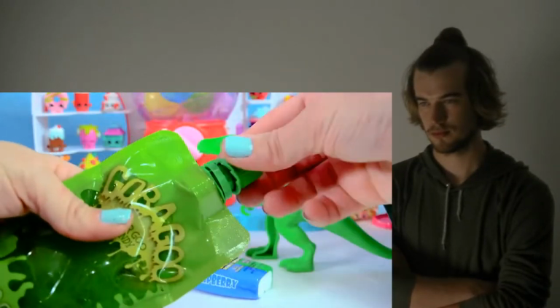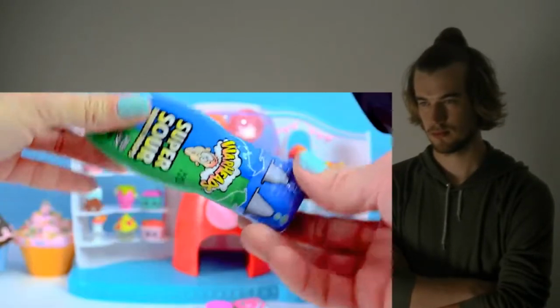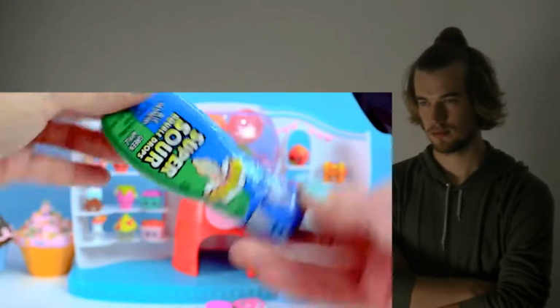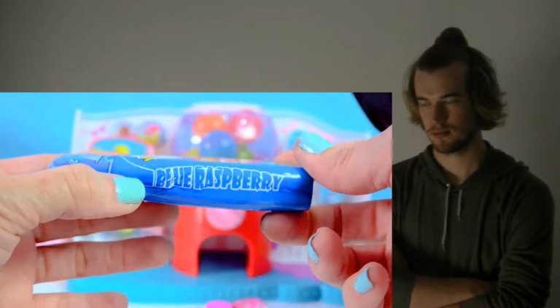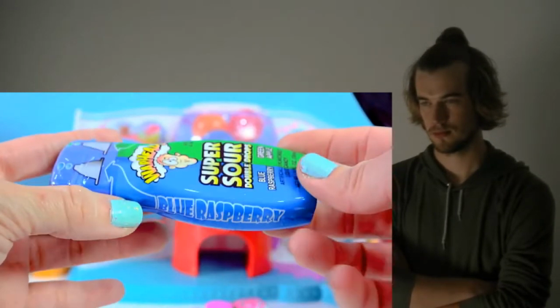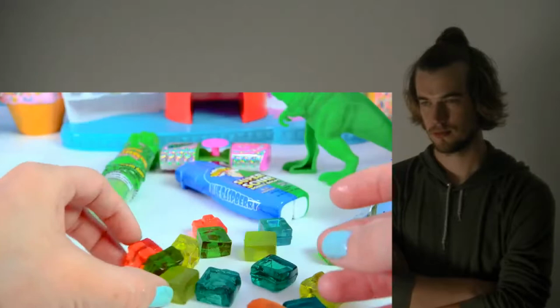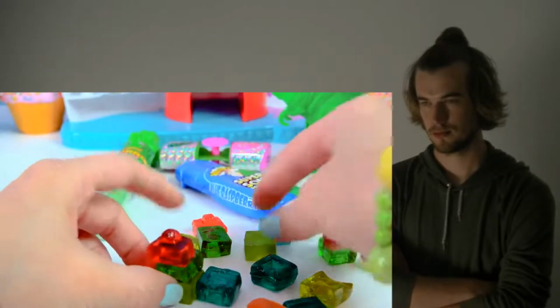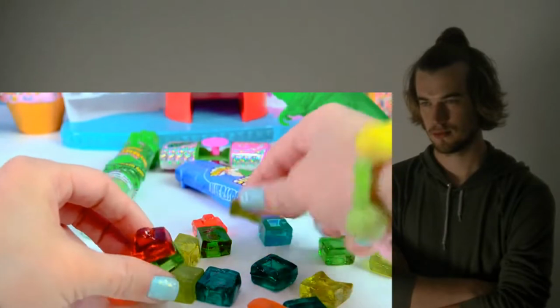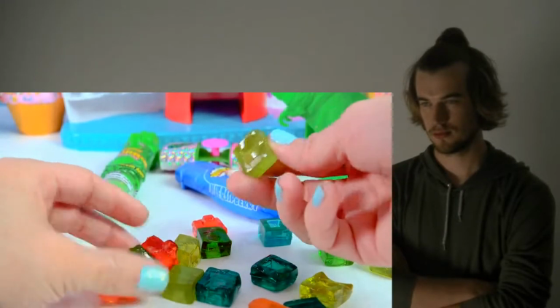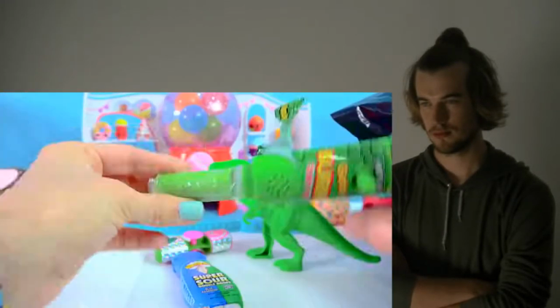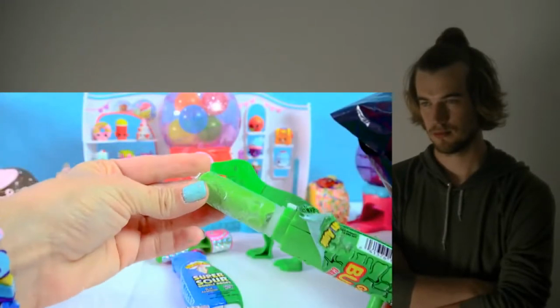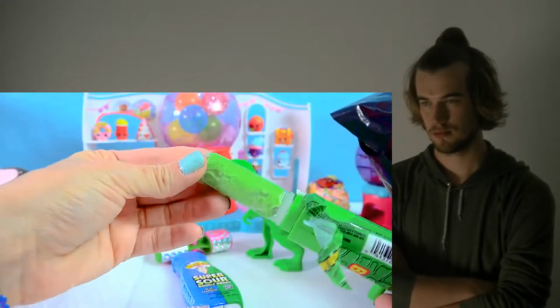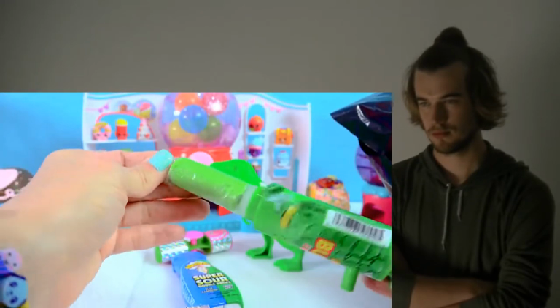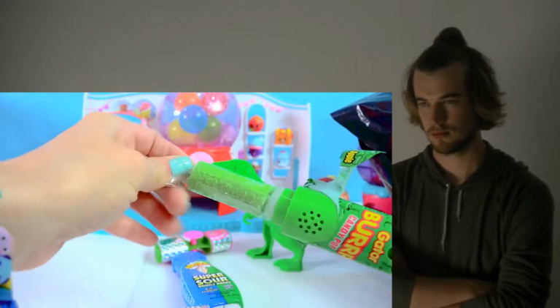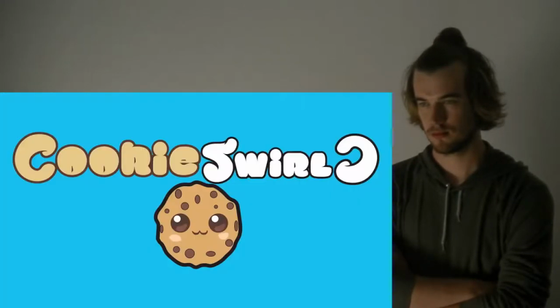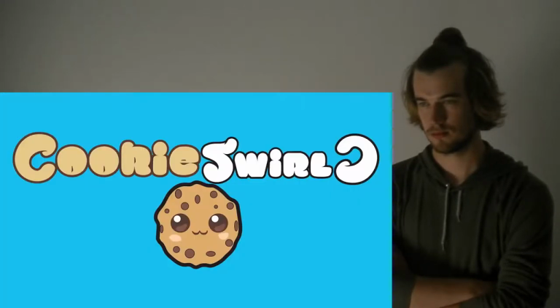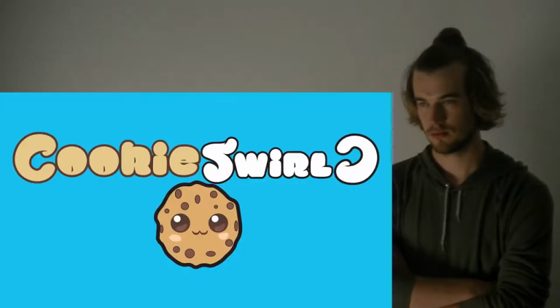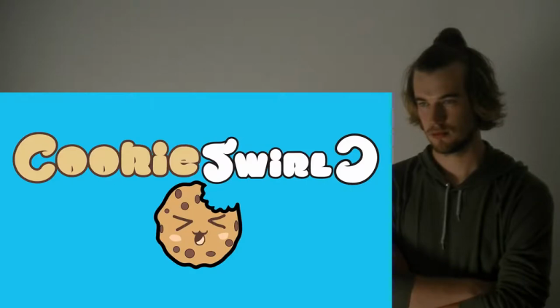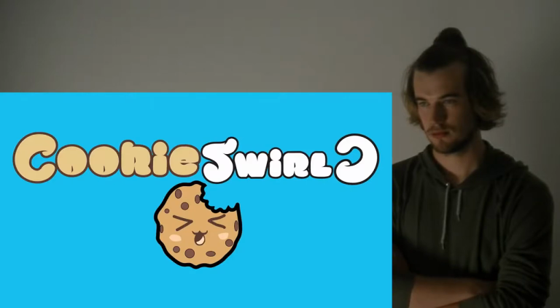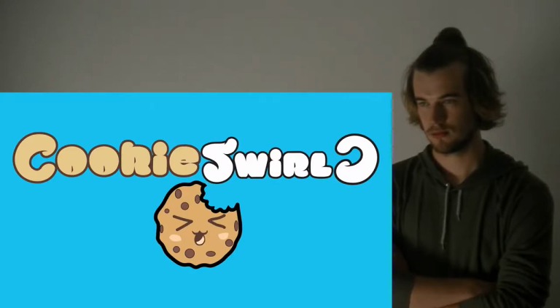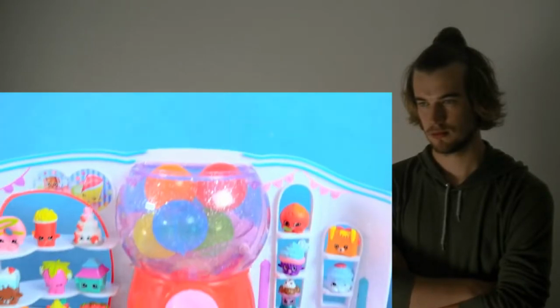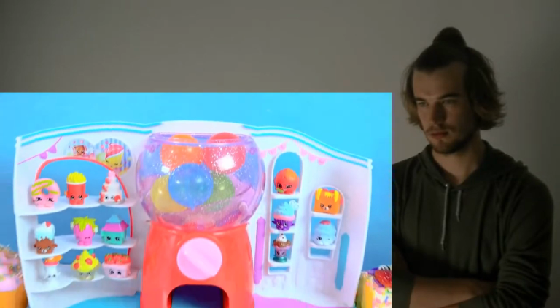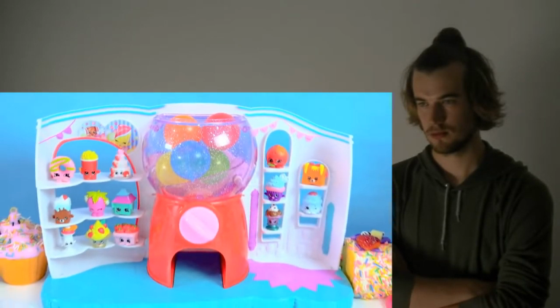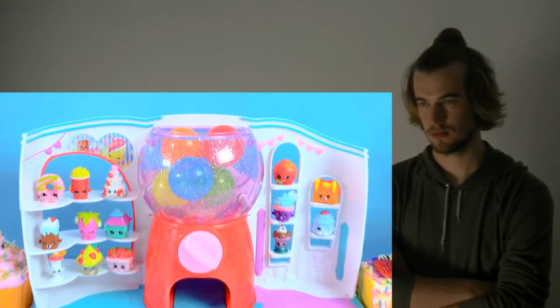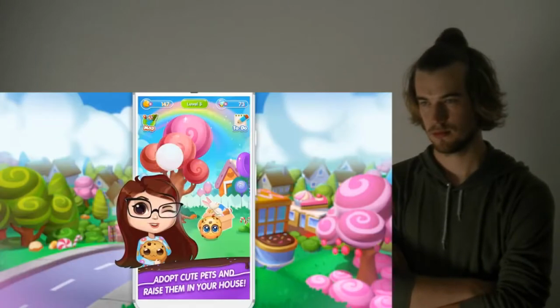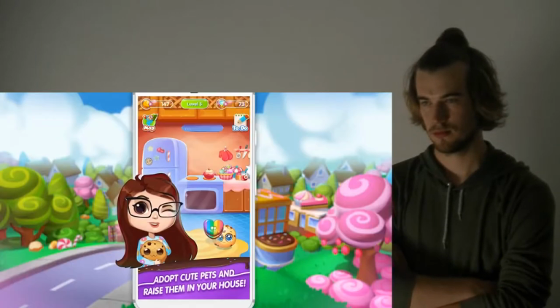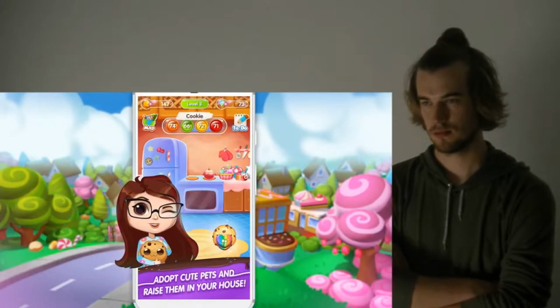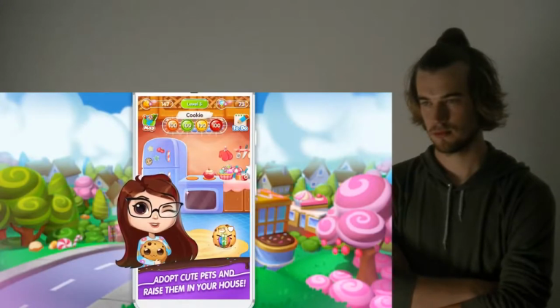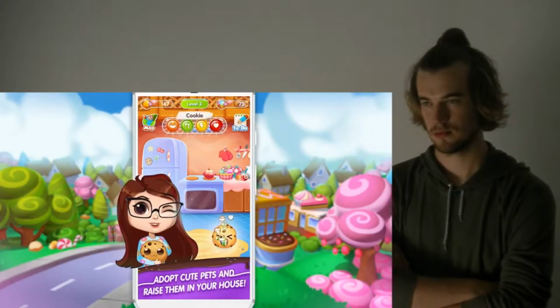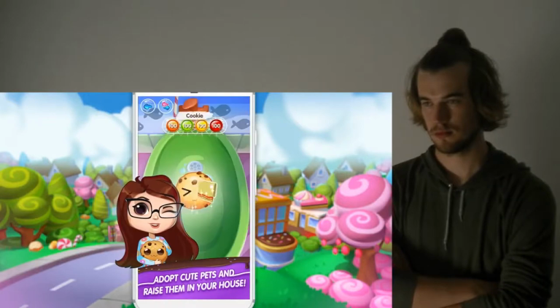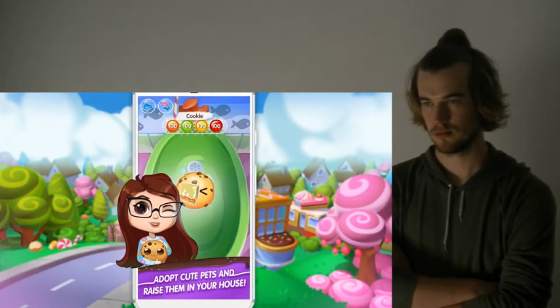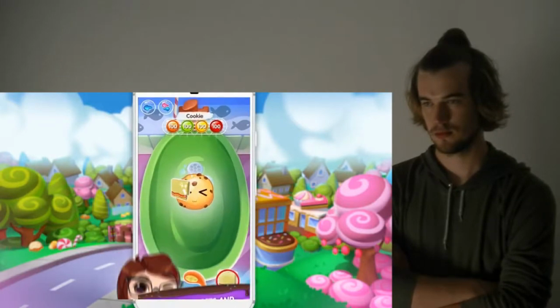Let's do two drops — we're going to double drop this. That's a sweet orange. Wait a minute, that powder actually is cookie swirl. Hello, cookie fans! Look at all this candy to take care of.